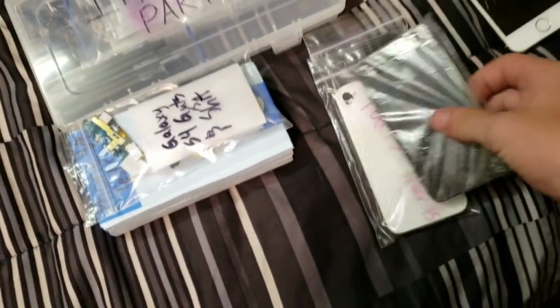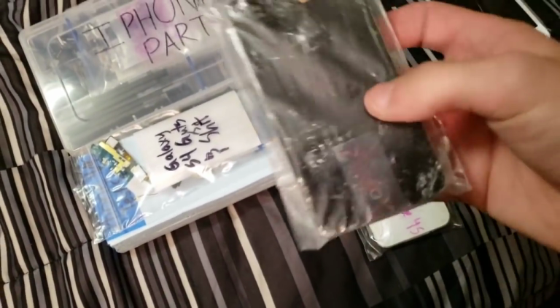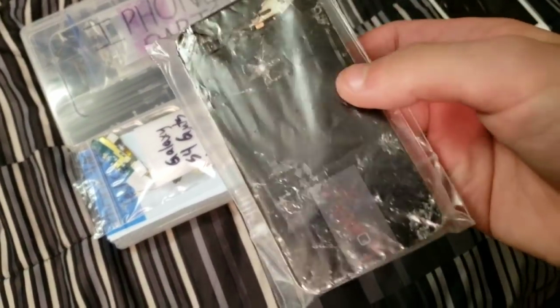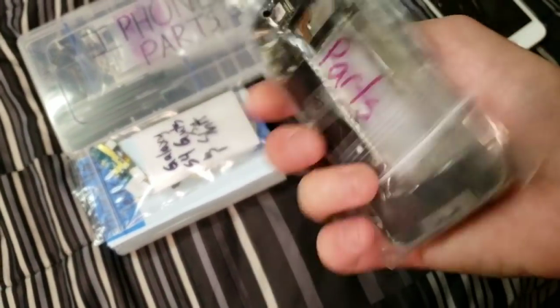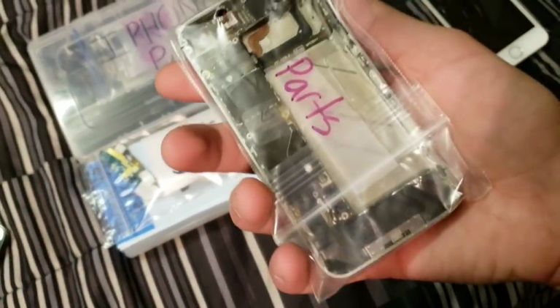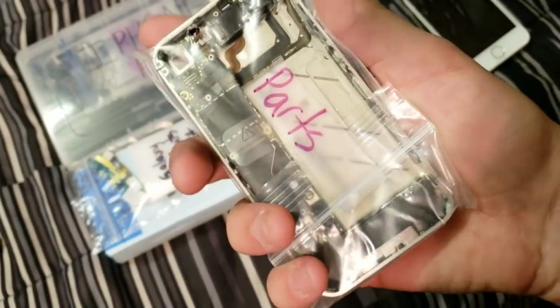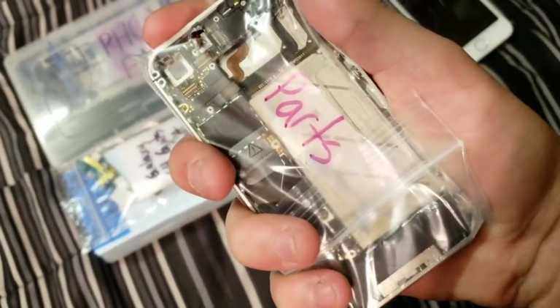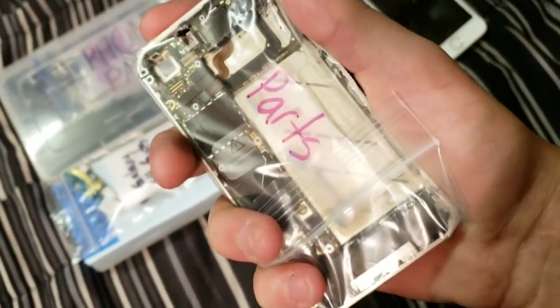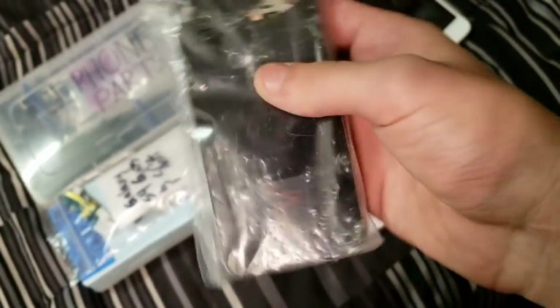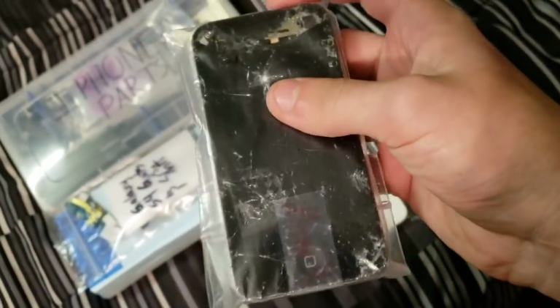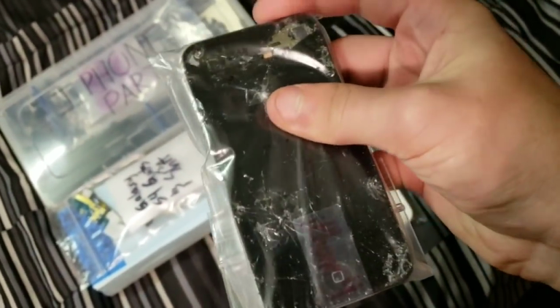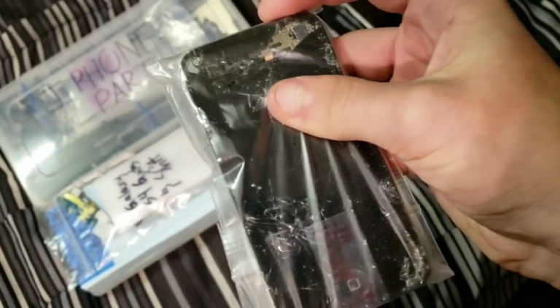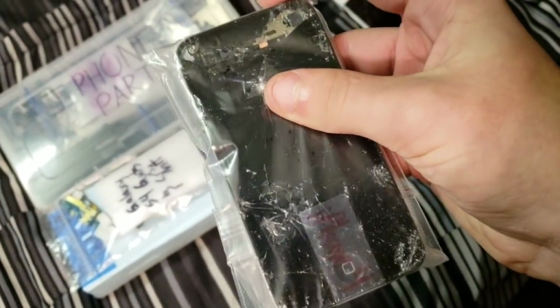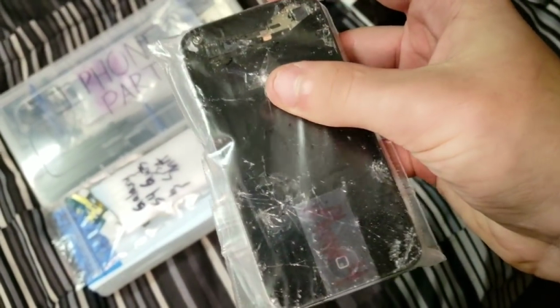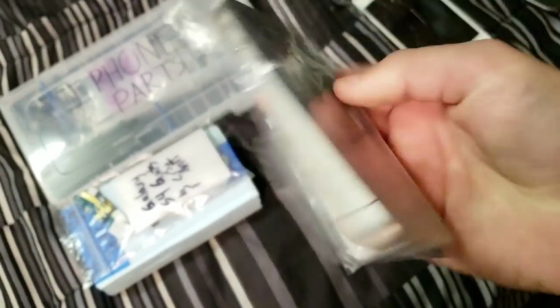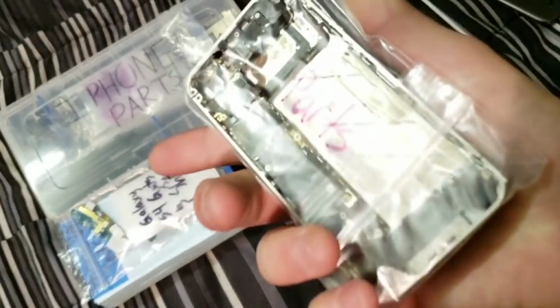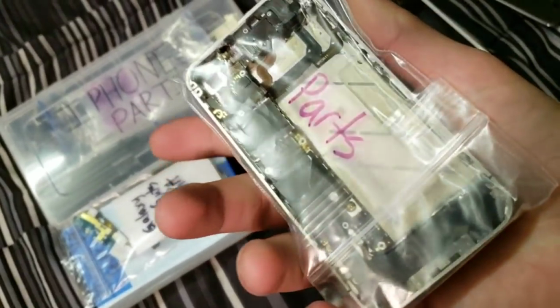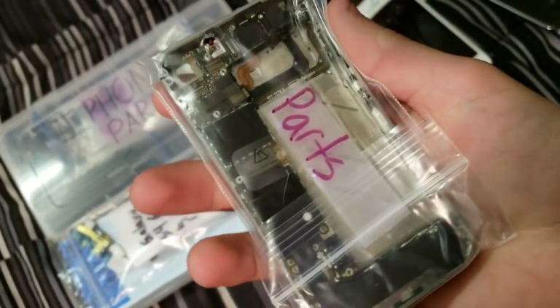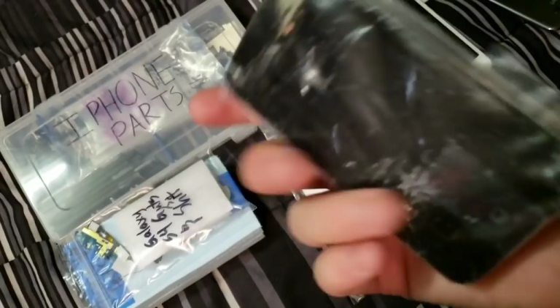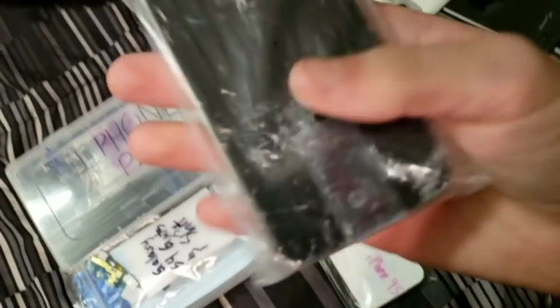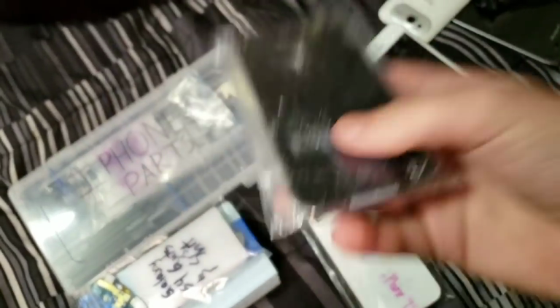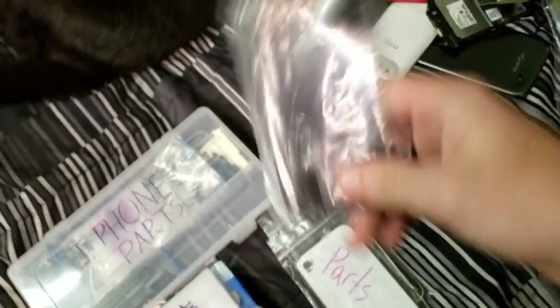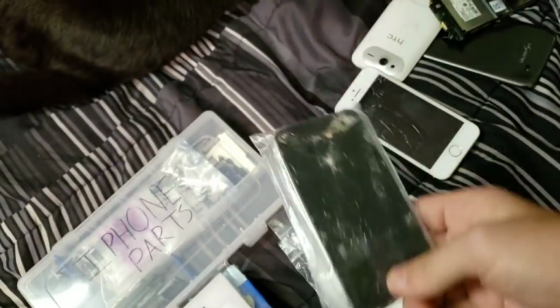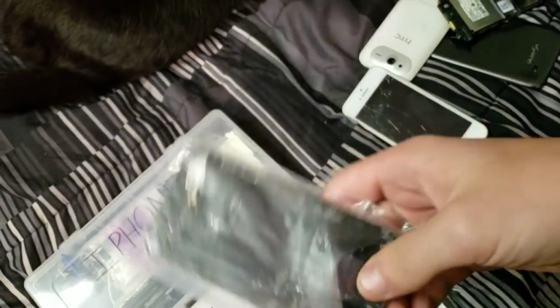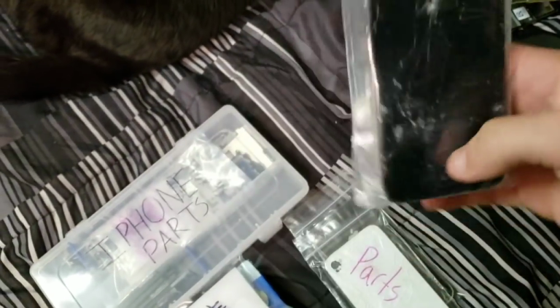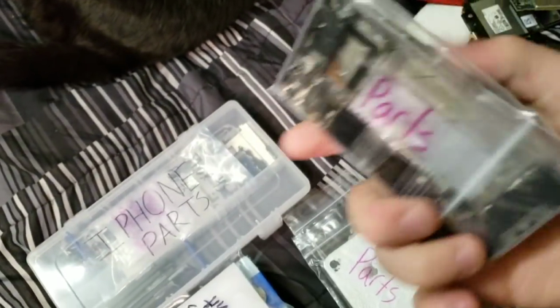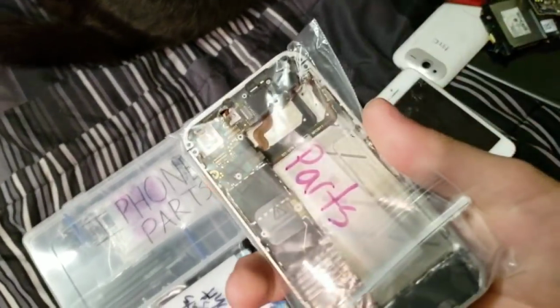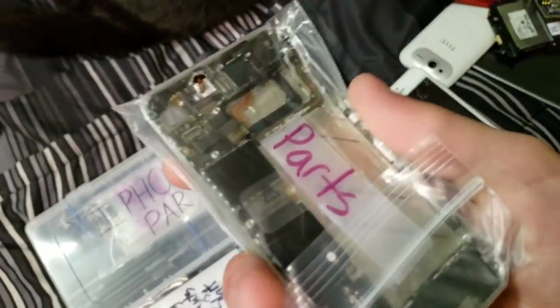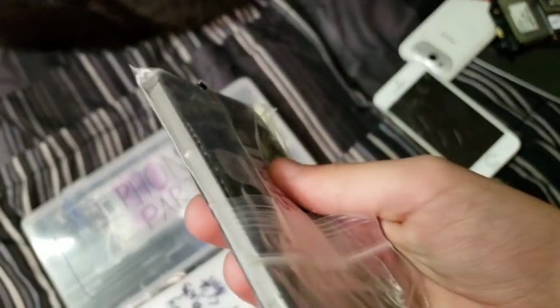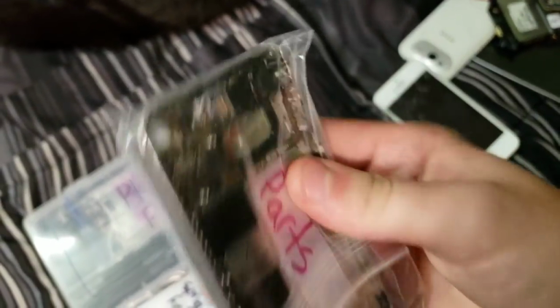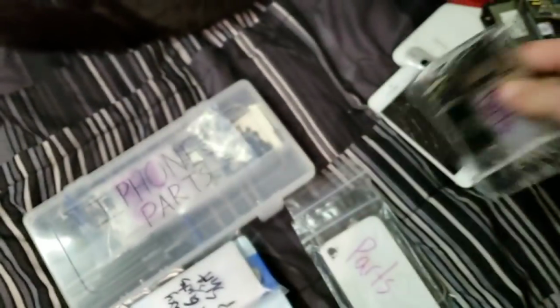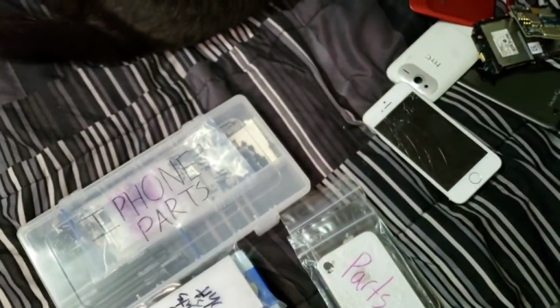Over here we have an iPhone 4, 8 gigabyte. It's iCloud locked, bad screen and everything, but still a lot of parts I could get off of that.